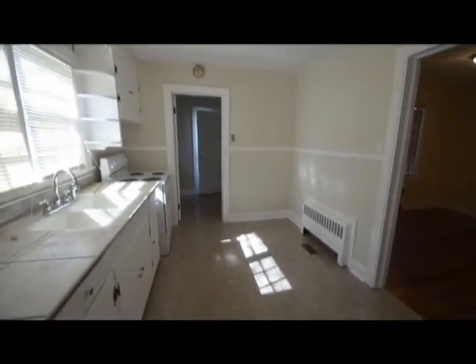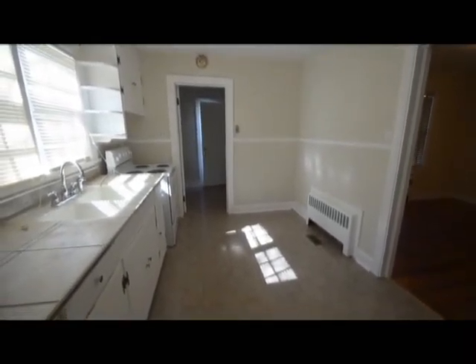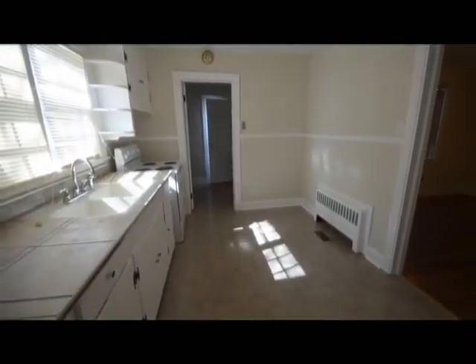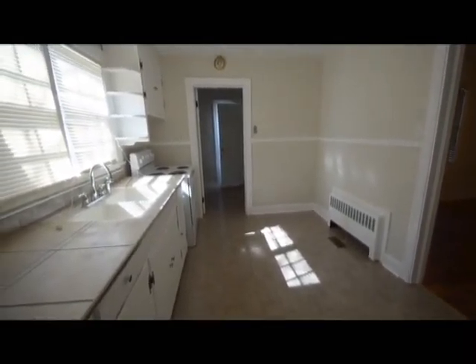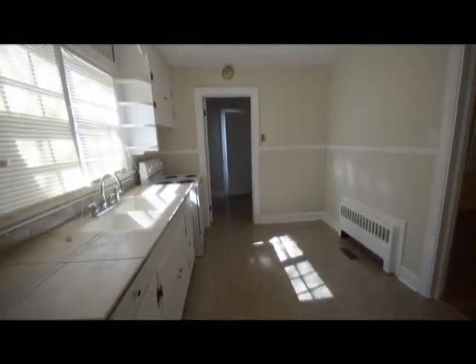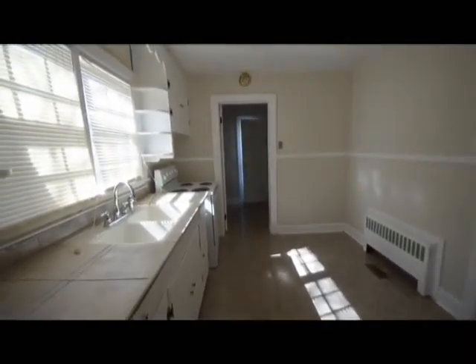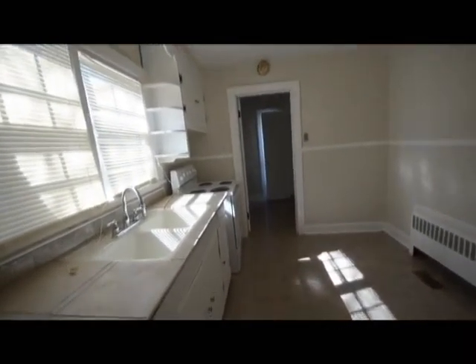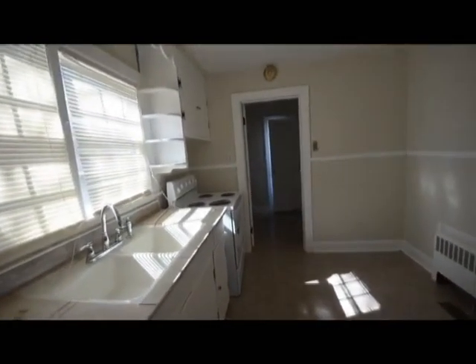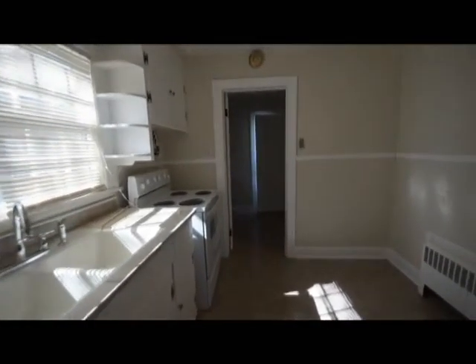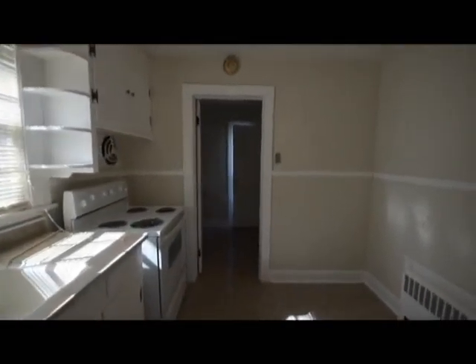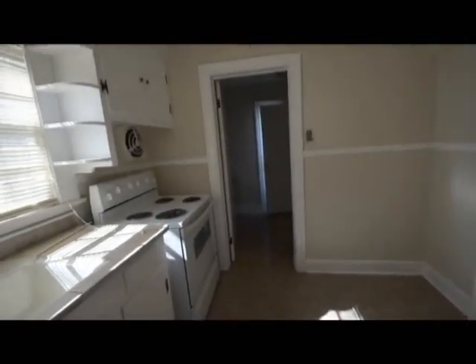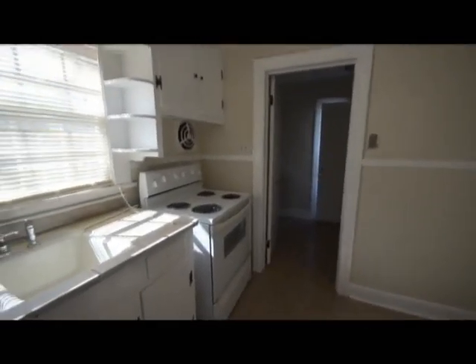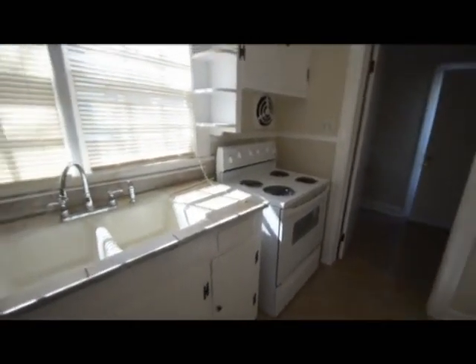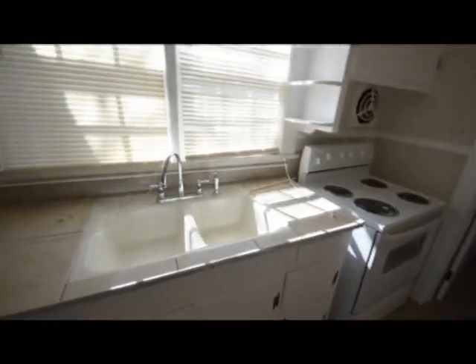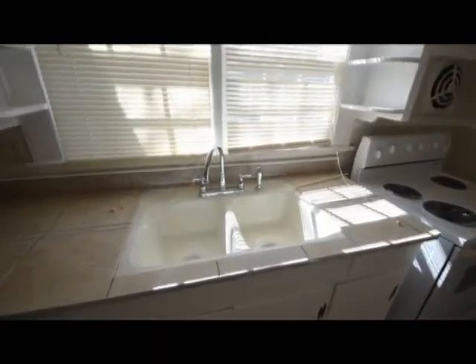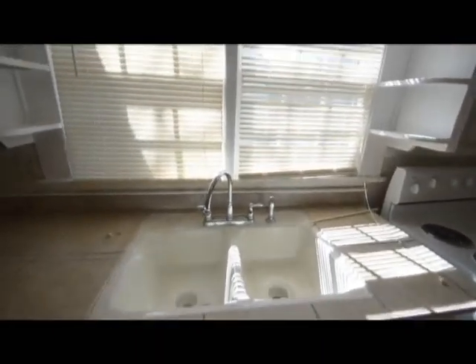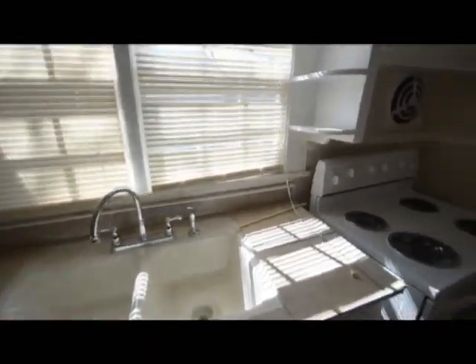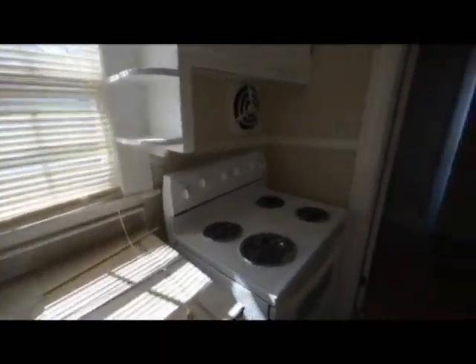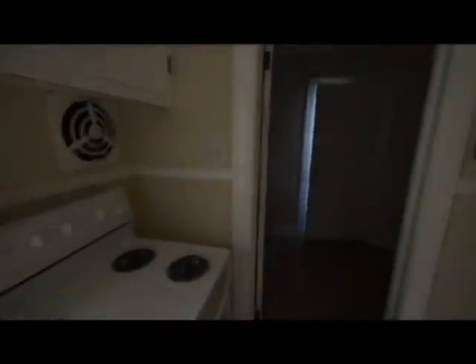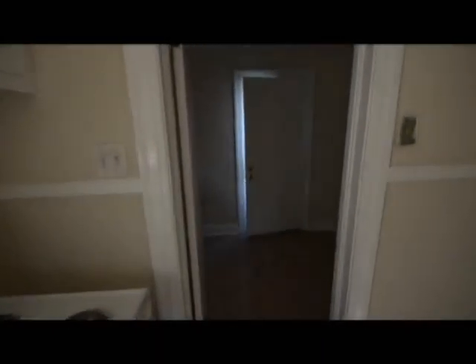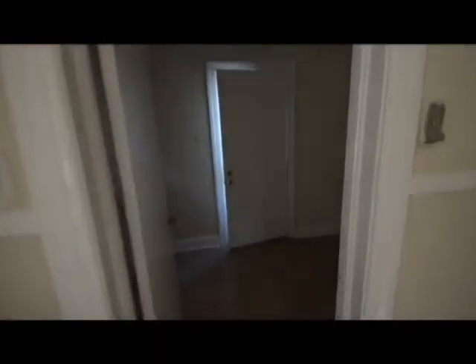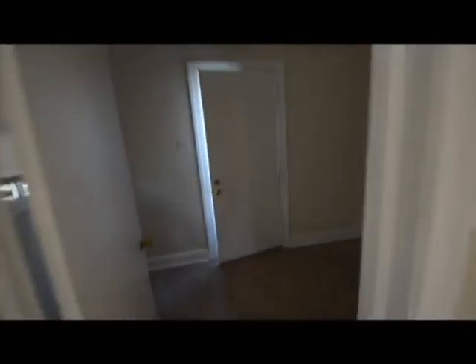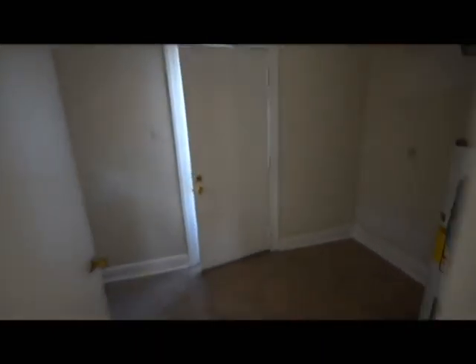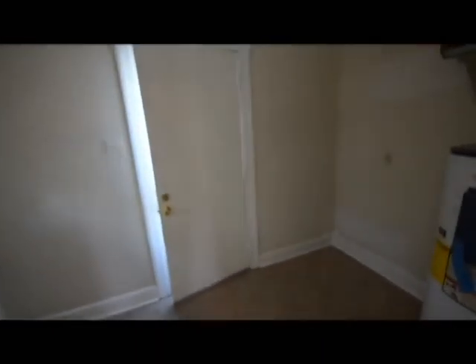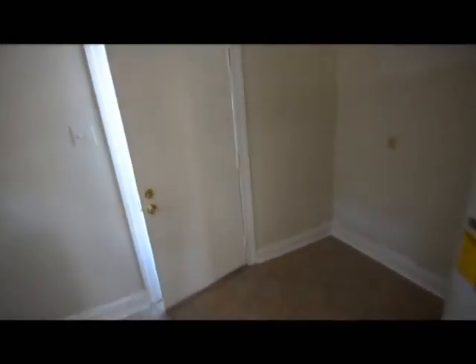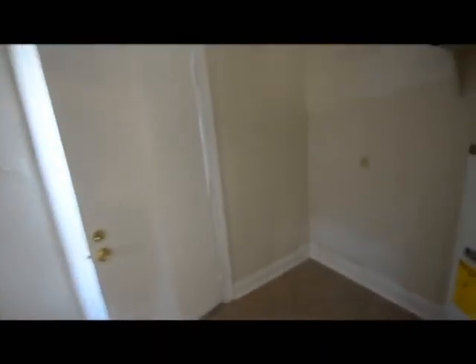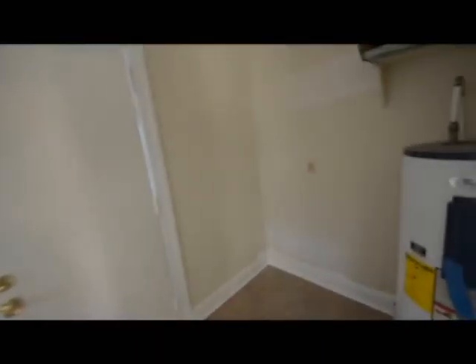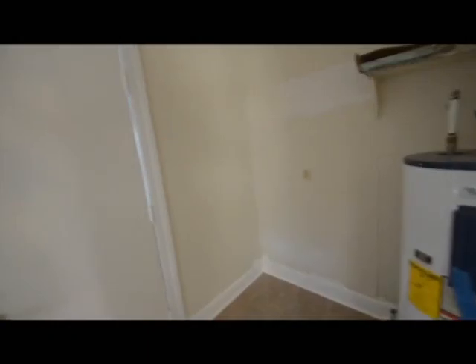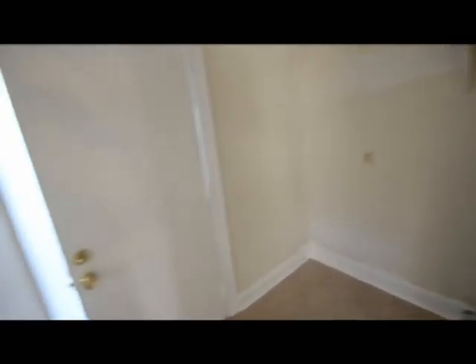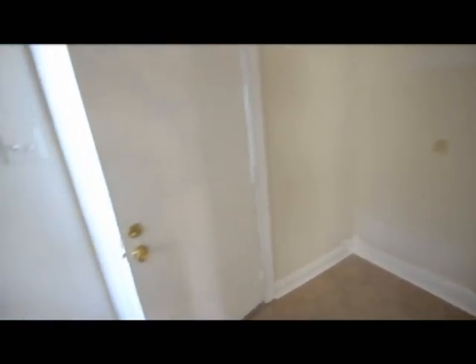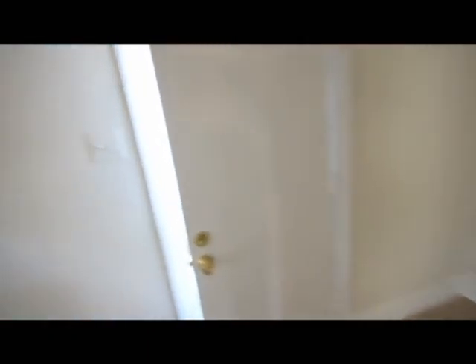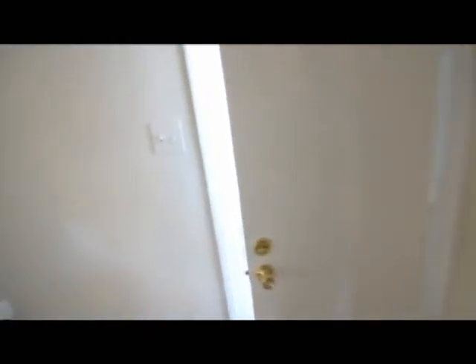Here you've got the kitchen, range, double sink. There will be a washer and dryer put in — currently there's not one in the property.